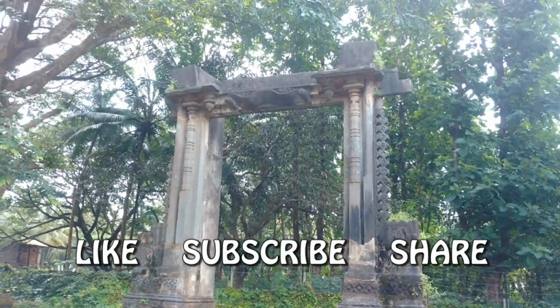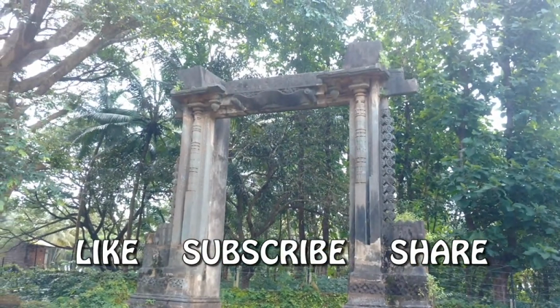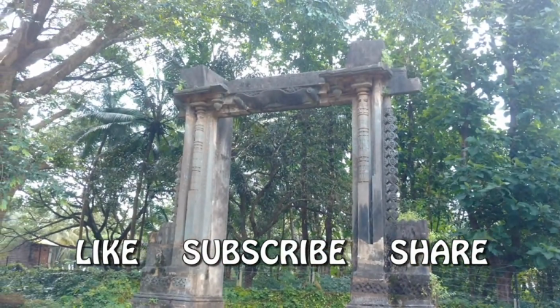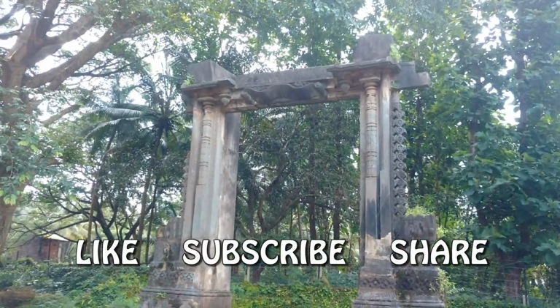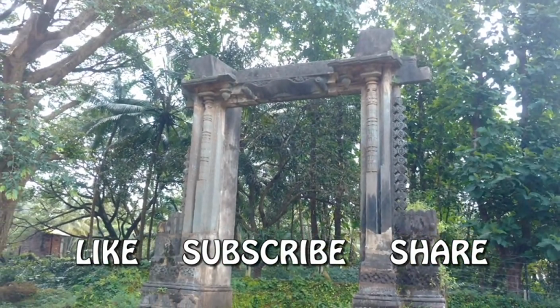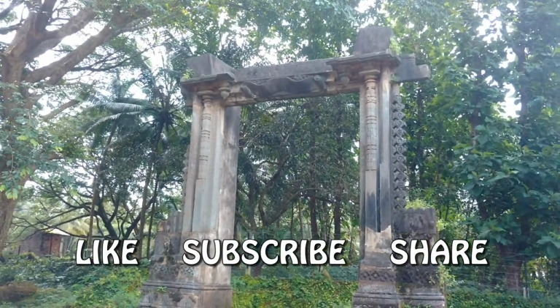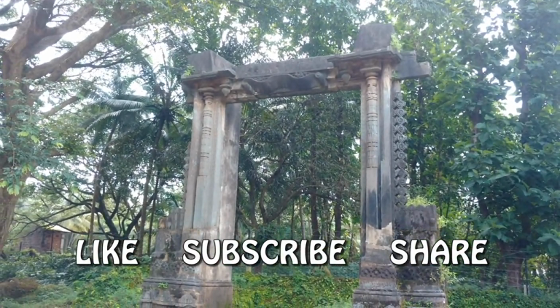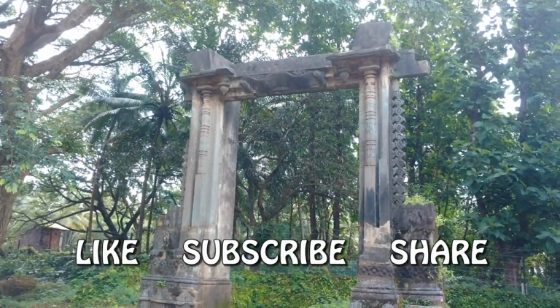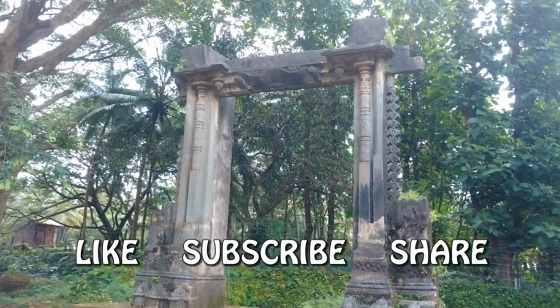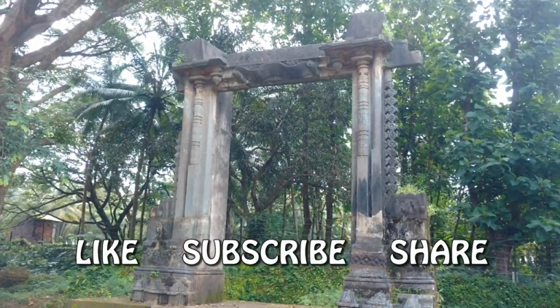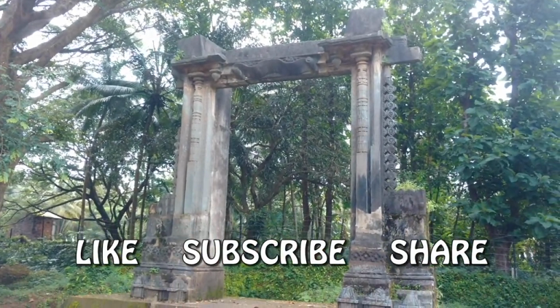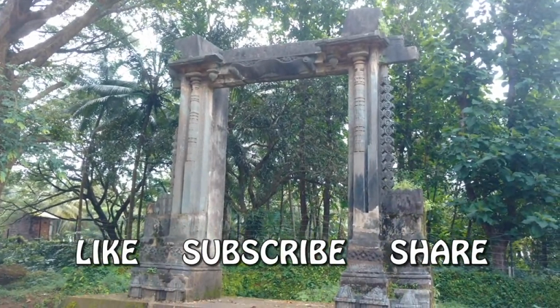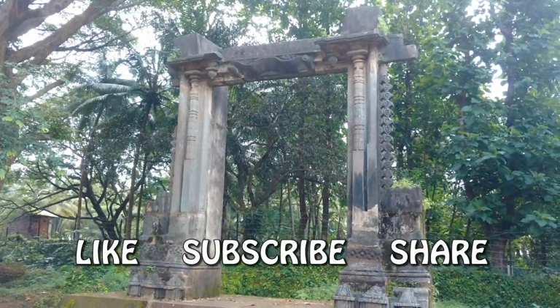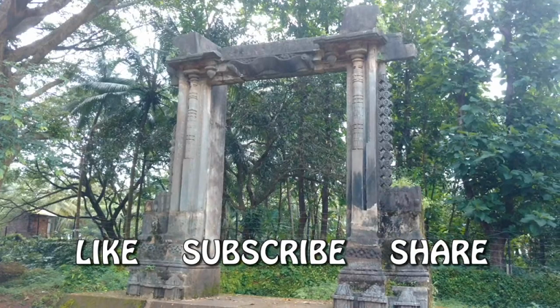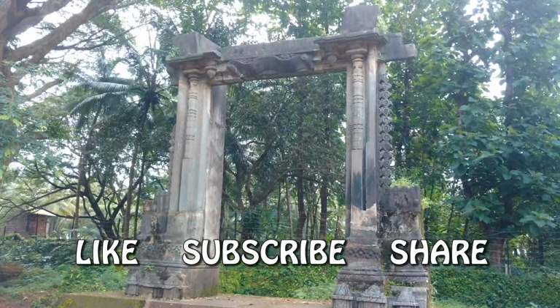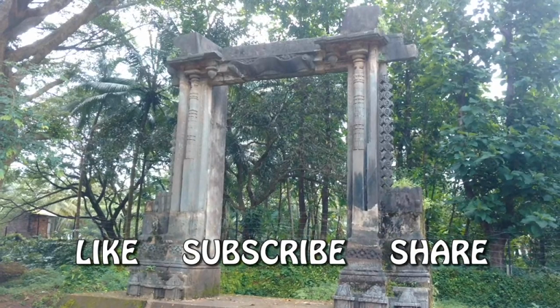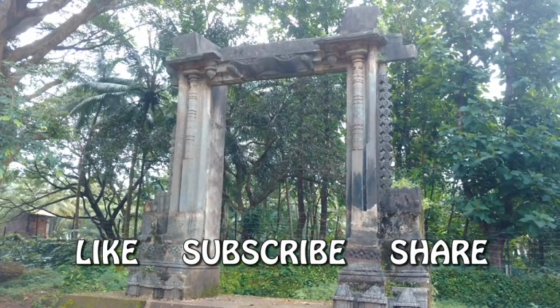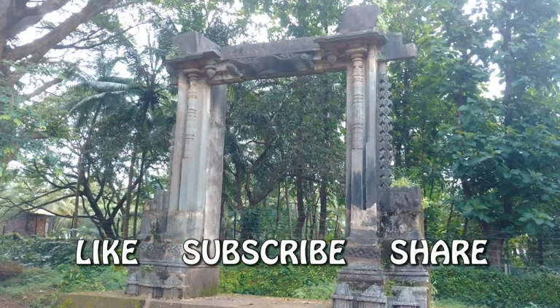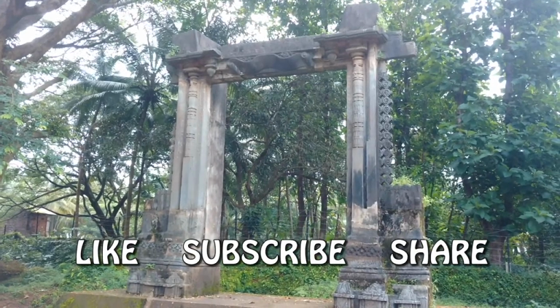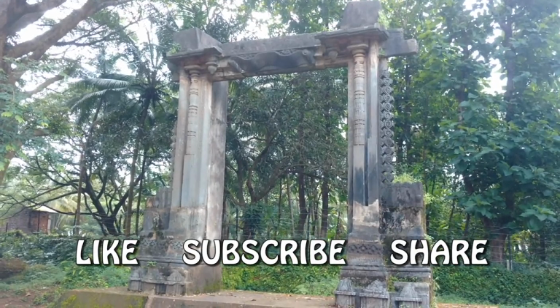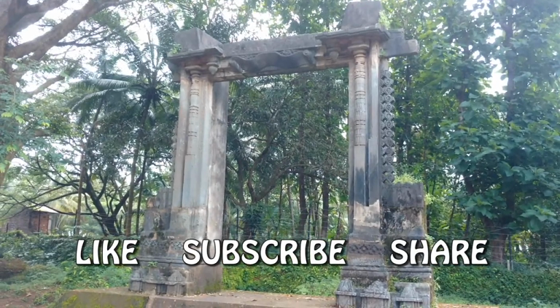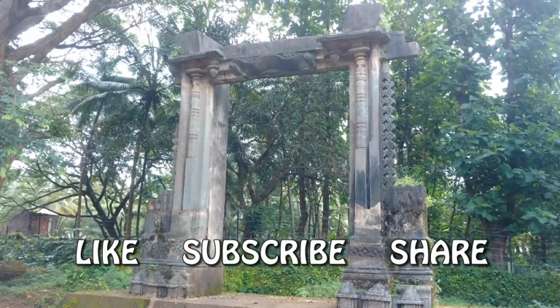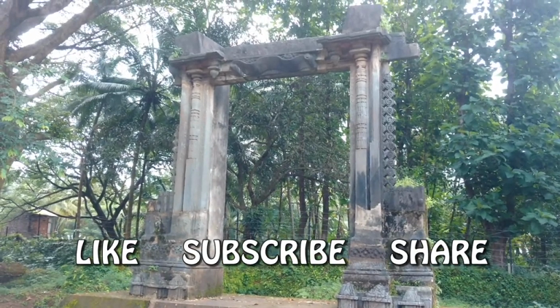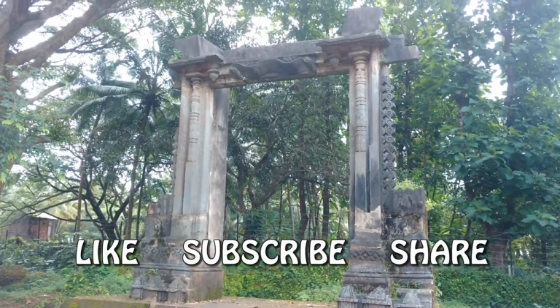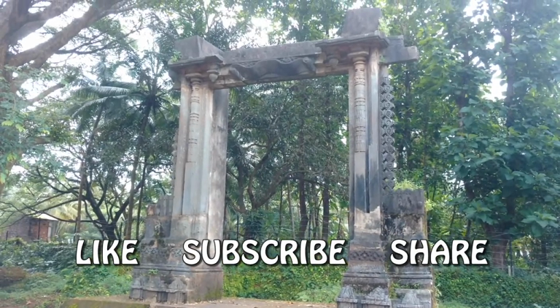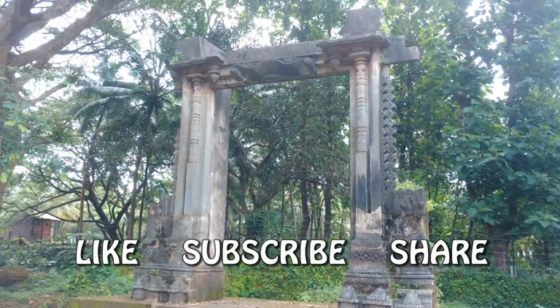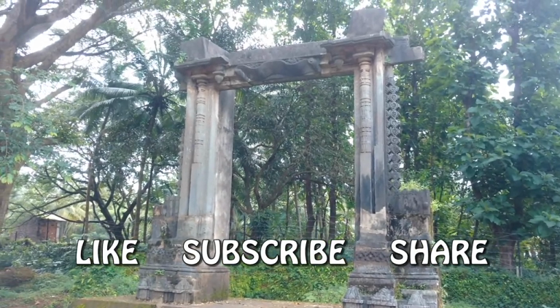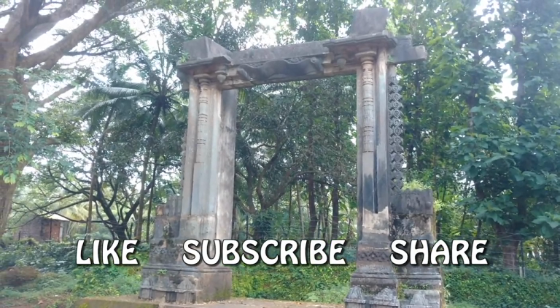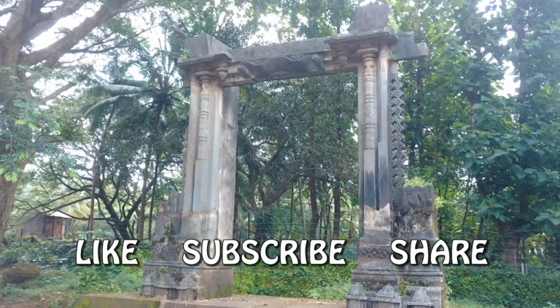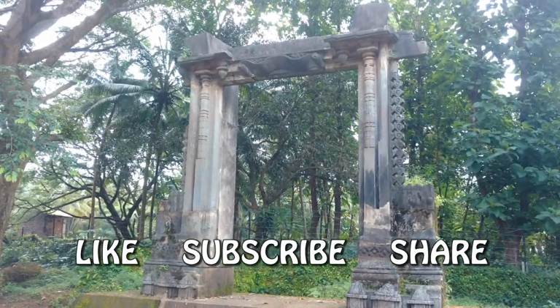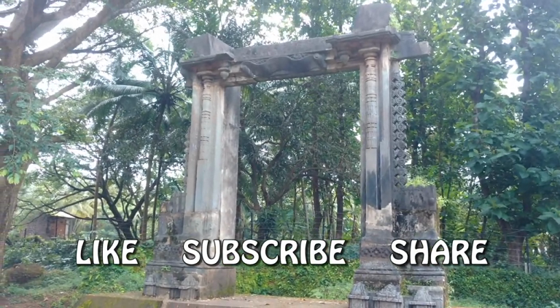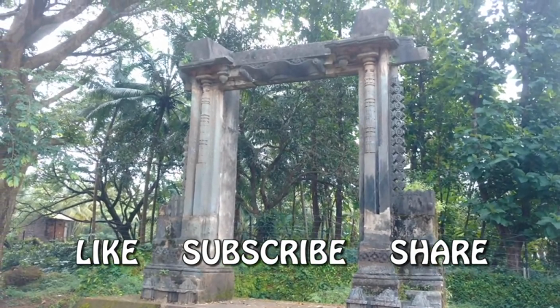The gate of the palace of Adil Shah — quite a monument, quite a structure indeed.